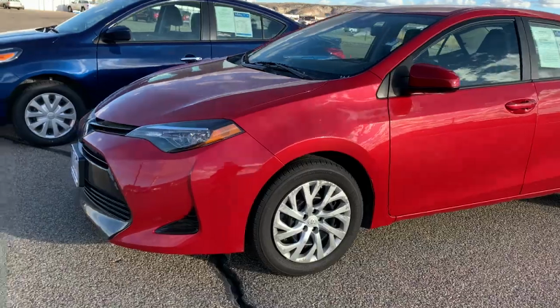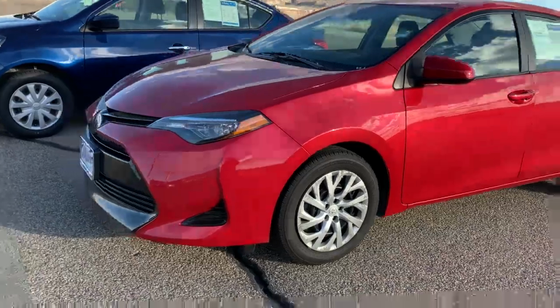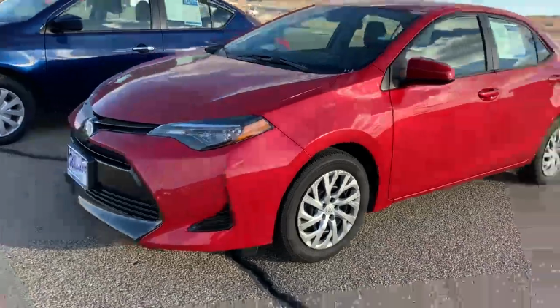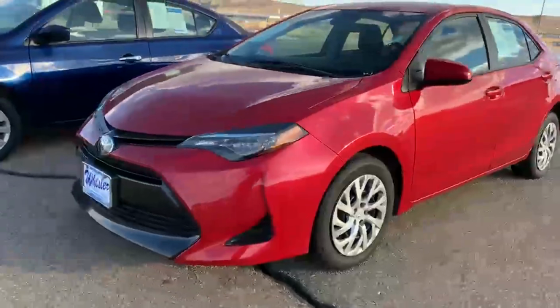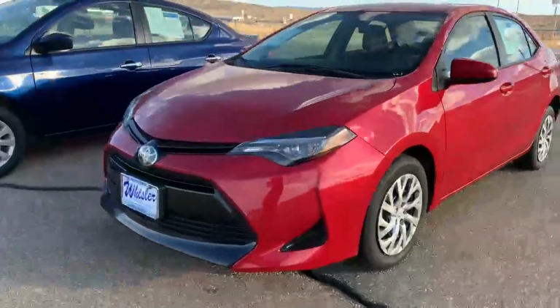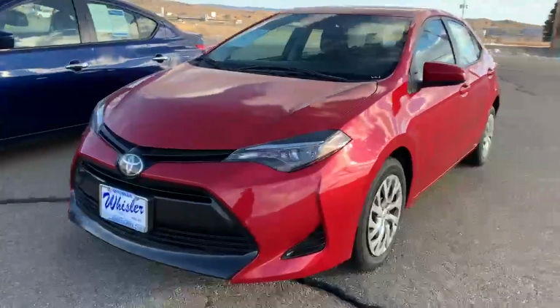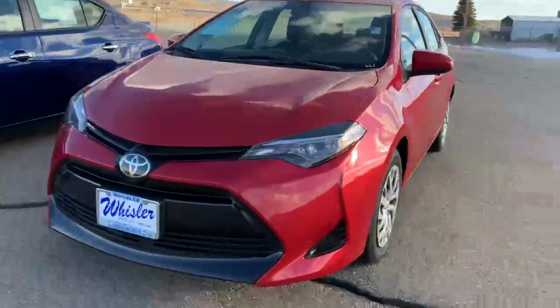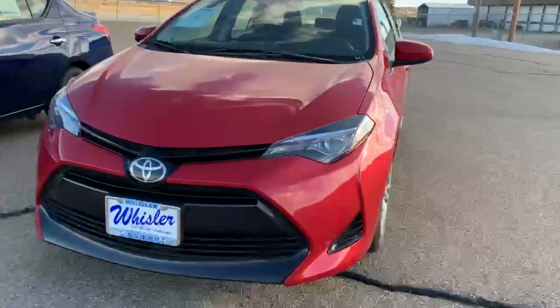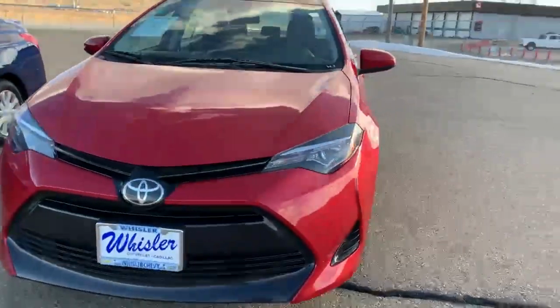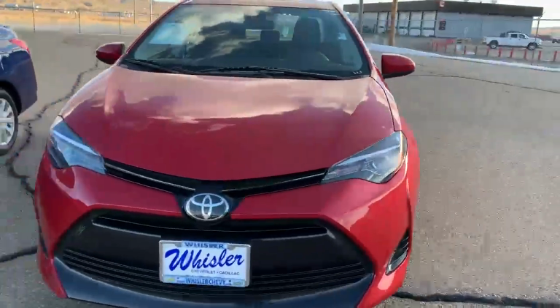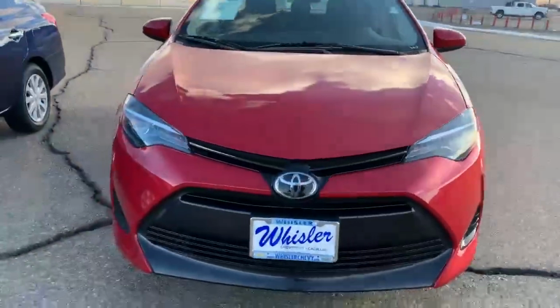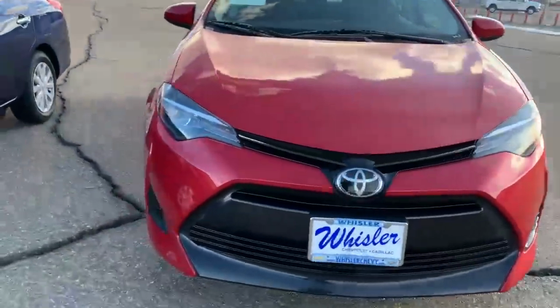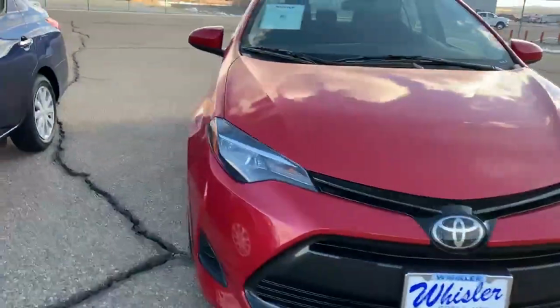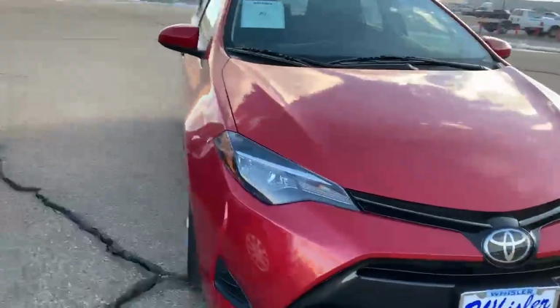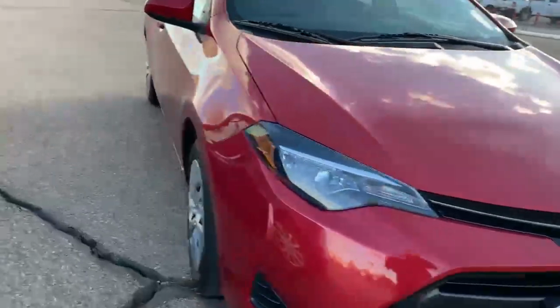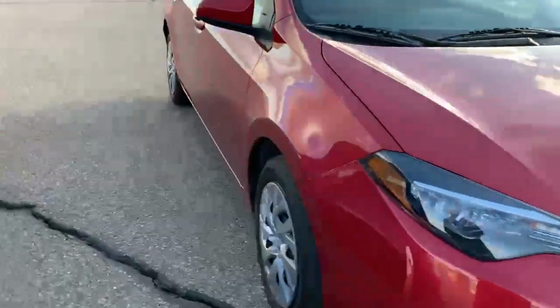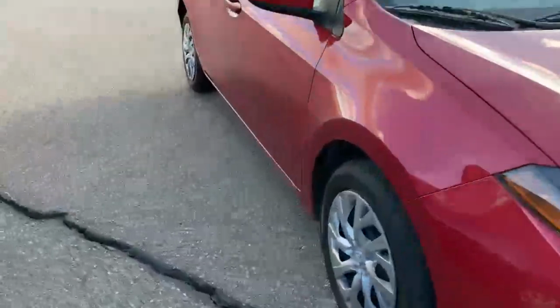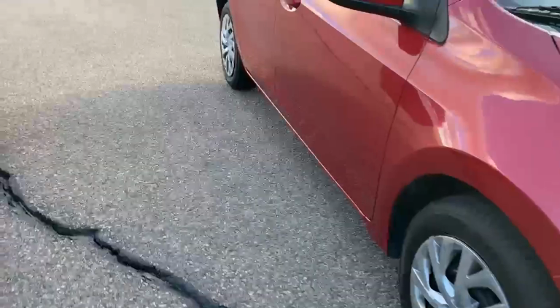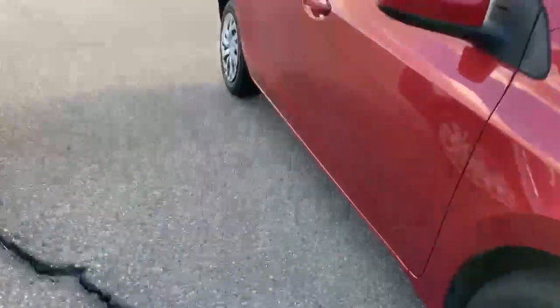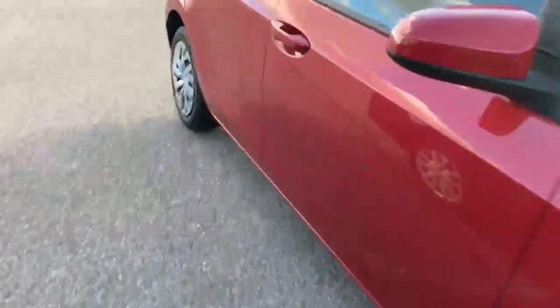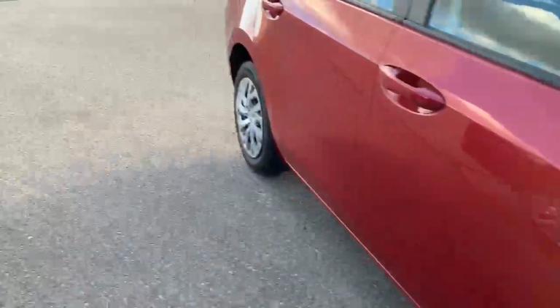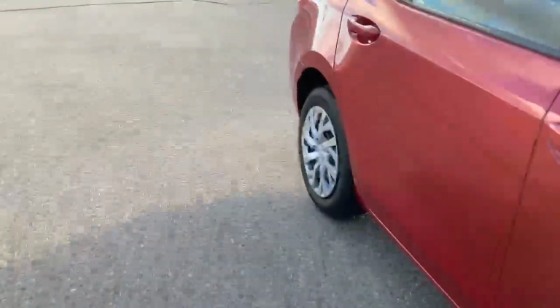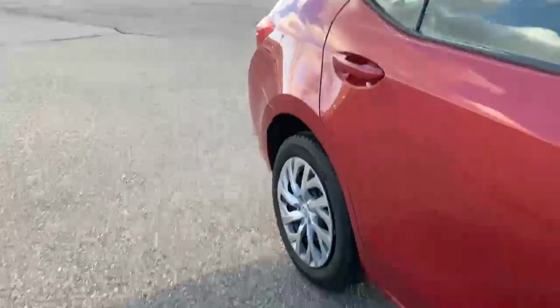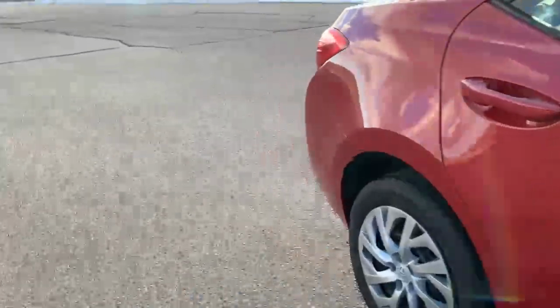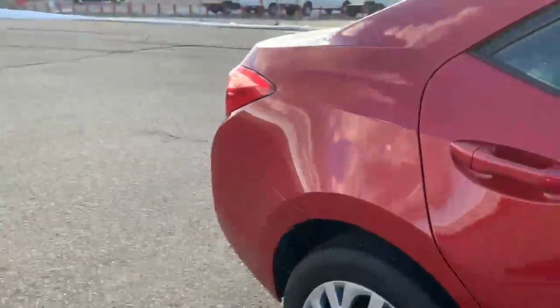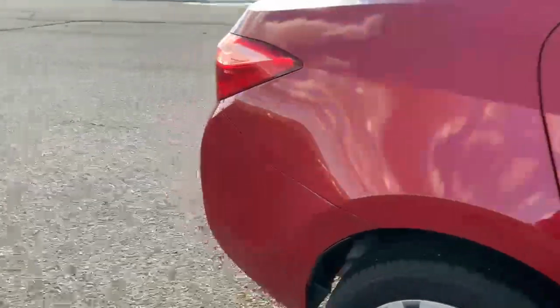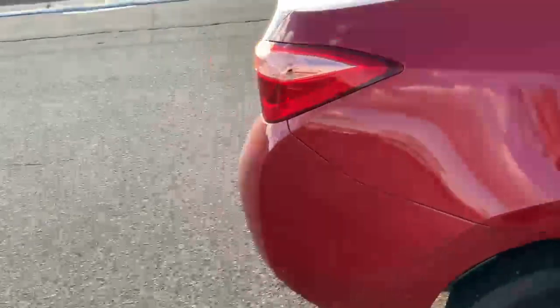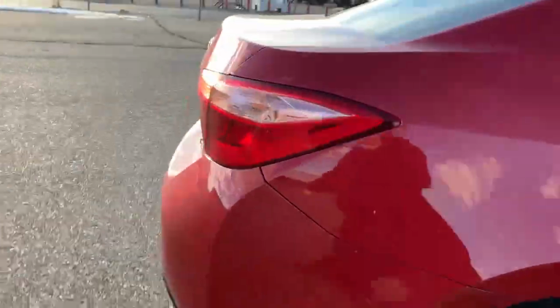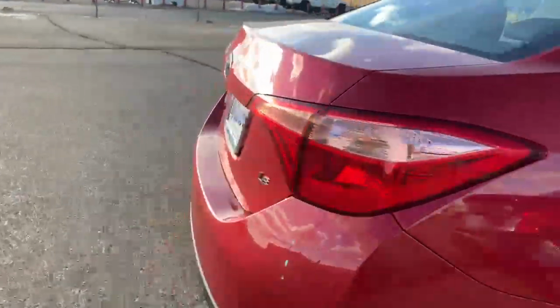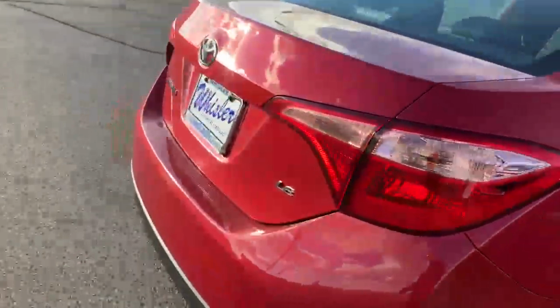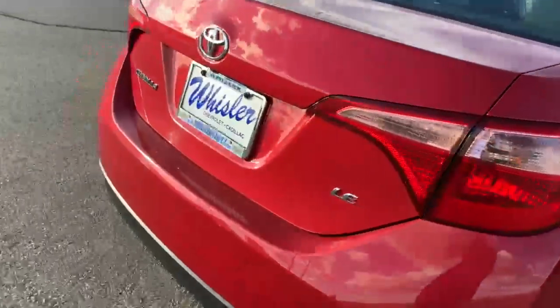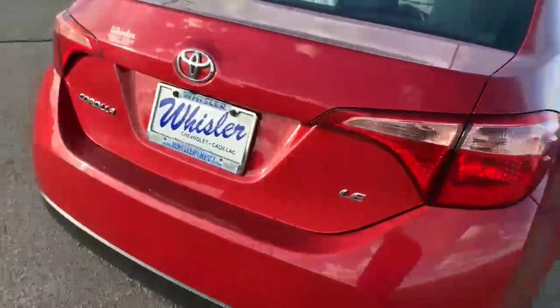Hi, it's Julia with Whistler. This is our 2019 Toyota Corolla LE. These cars are really good on gas mileage.